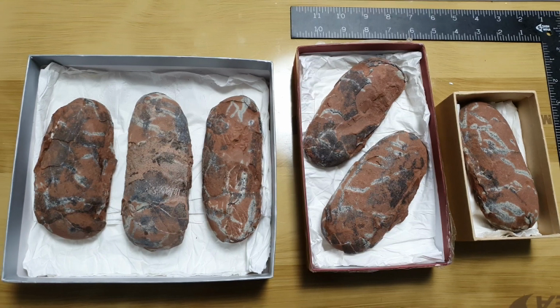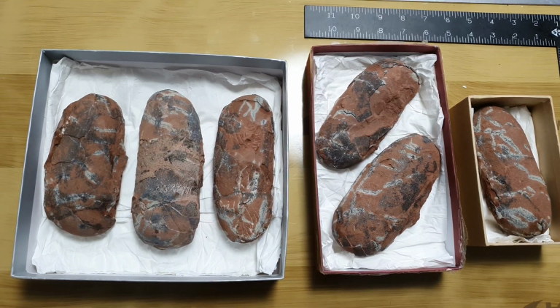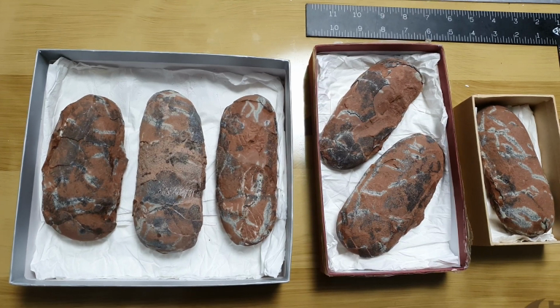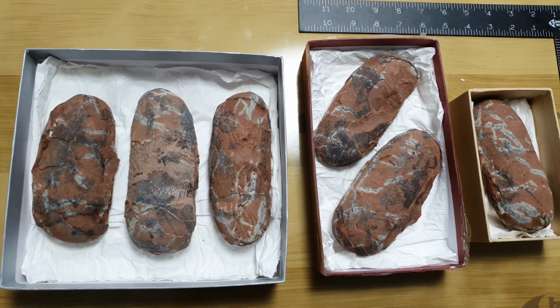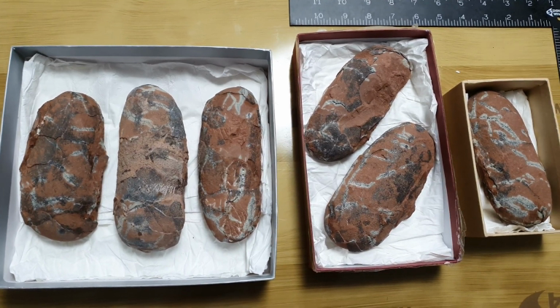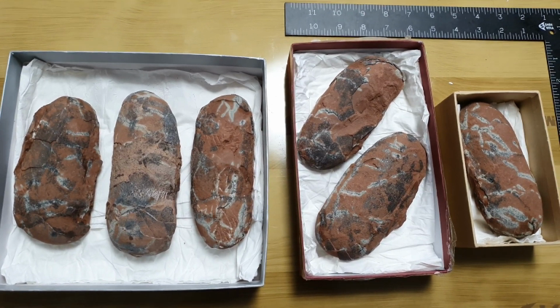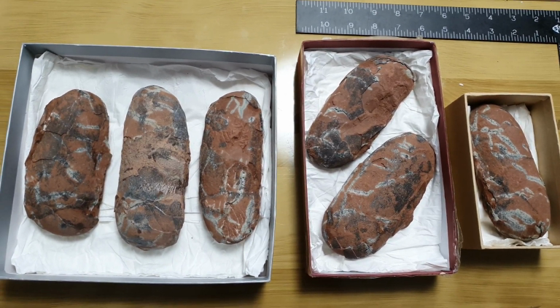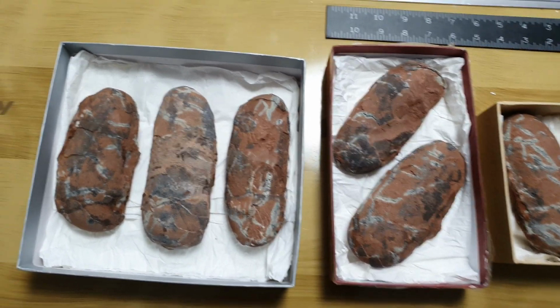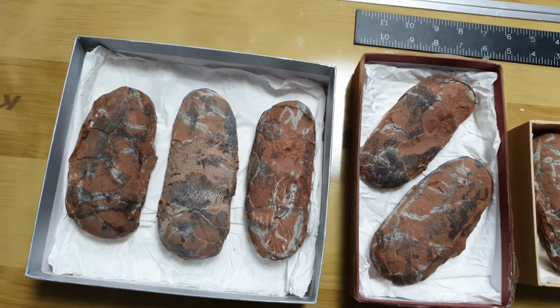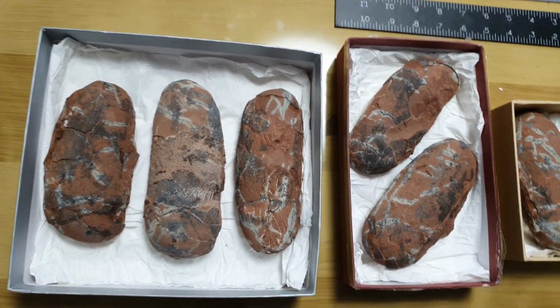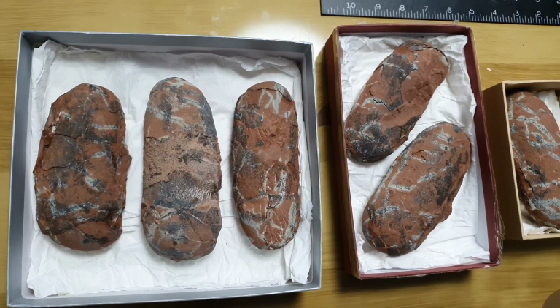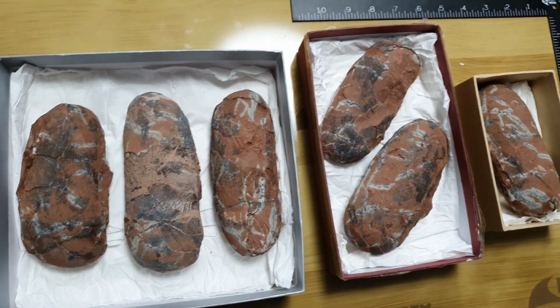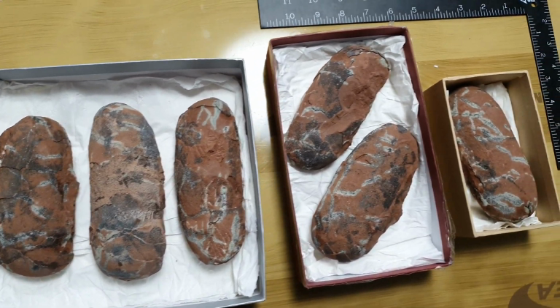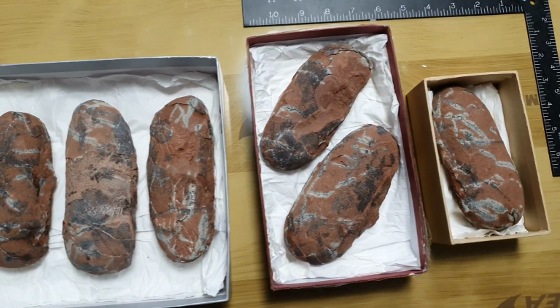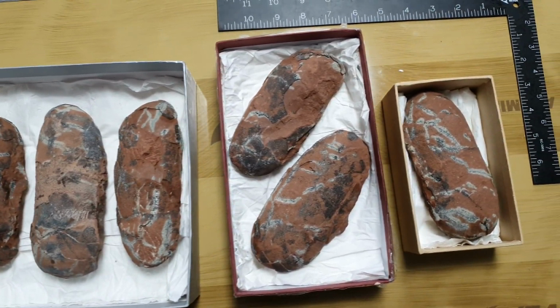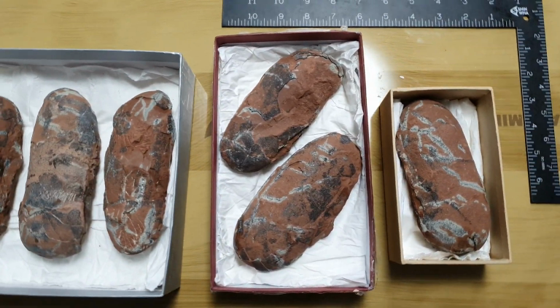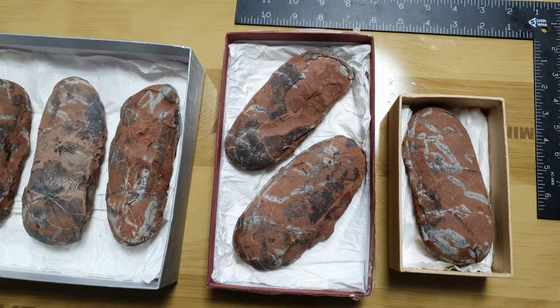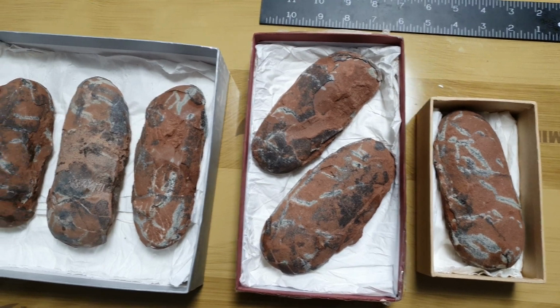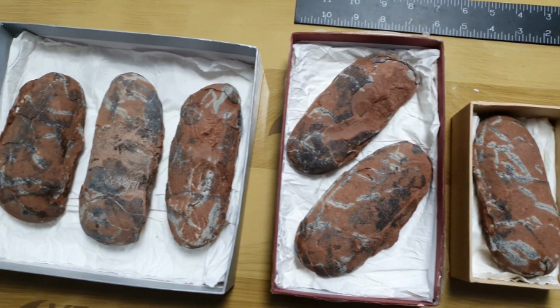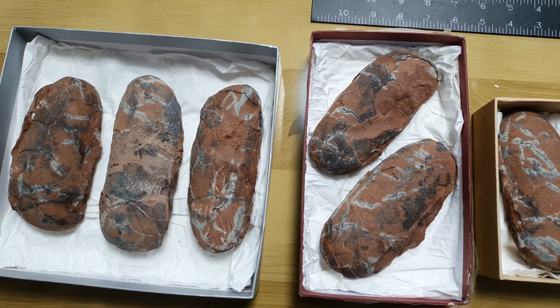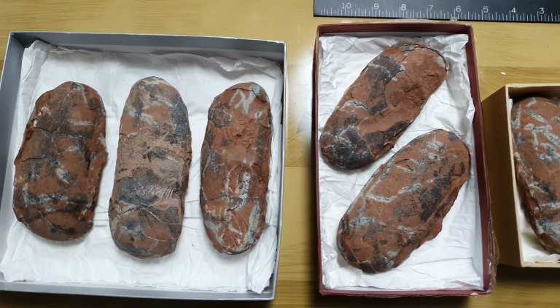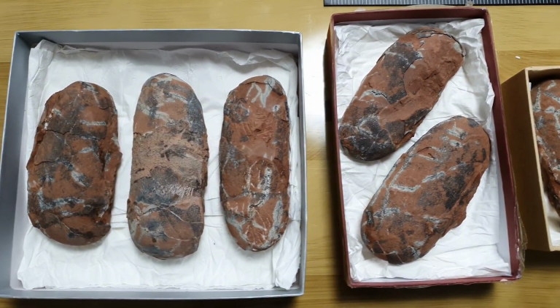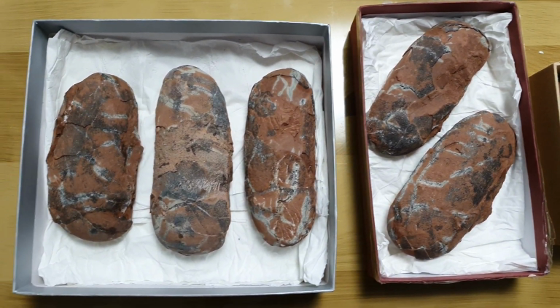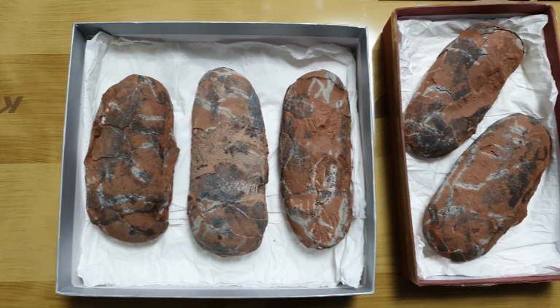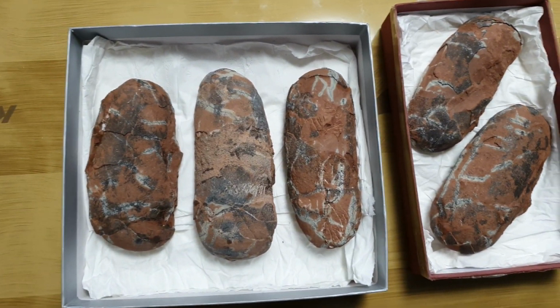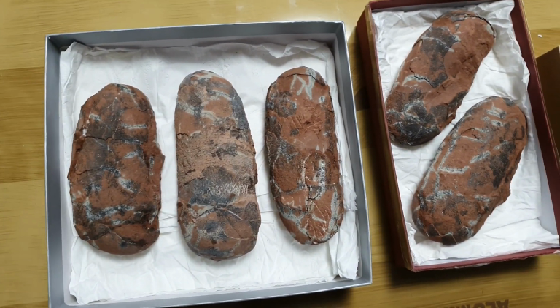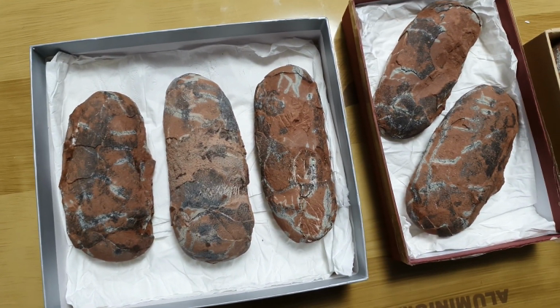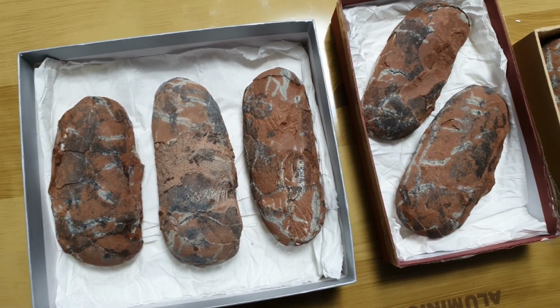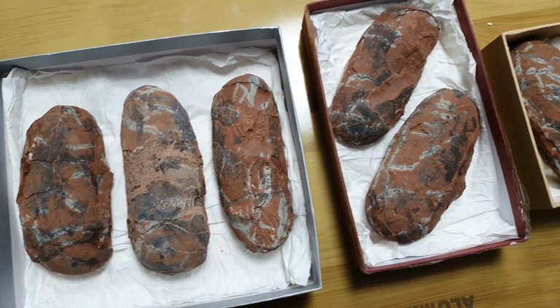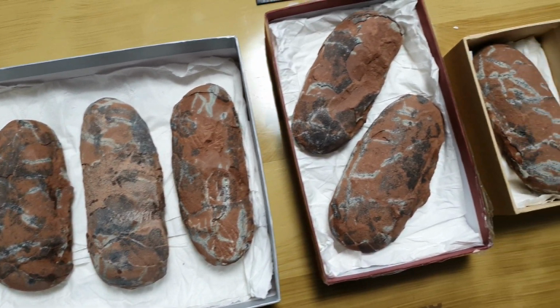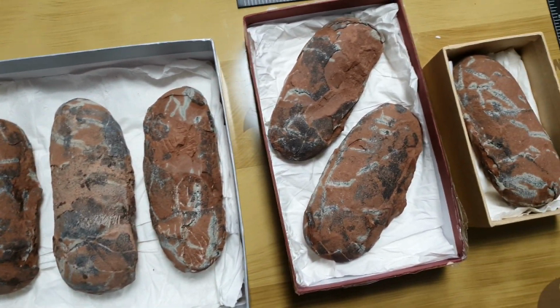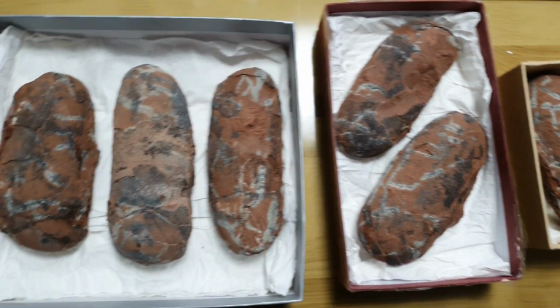Hello guys, this is Rufus Korea, and I highly present our new upcoming dinosaur egg specimens, which all belong to a theropod species, I guess.